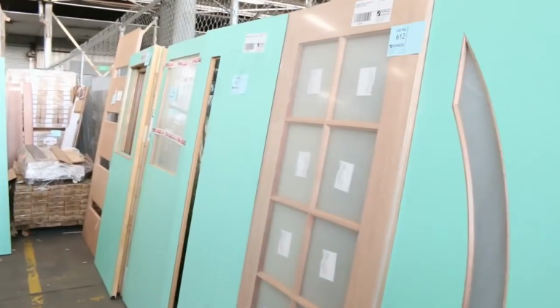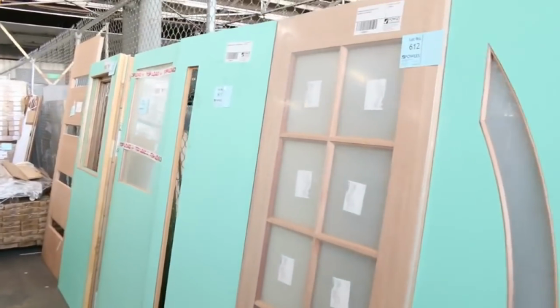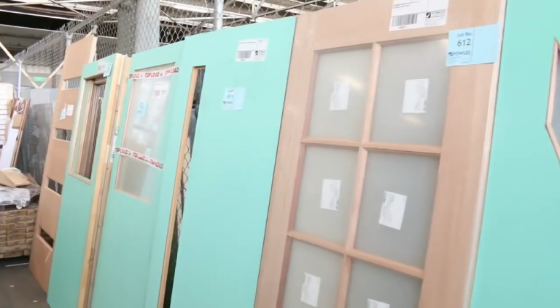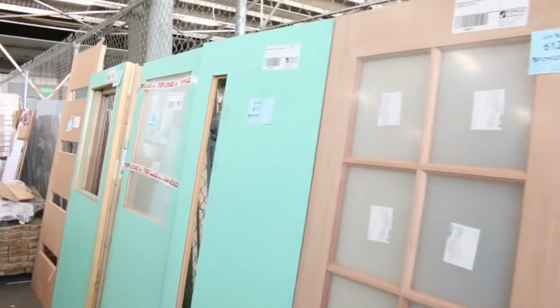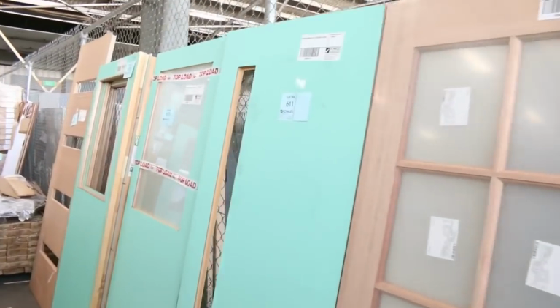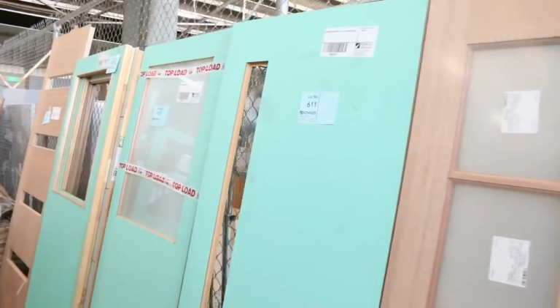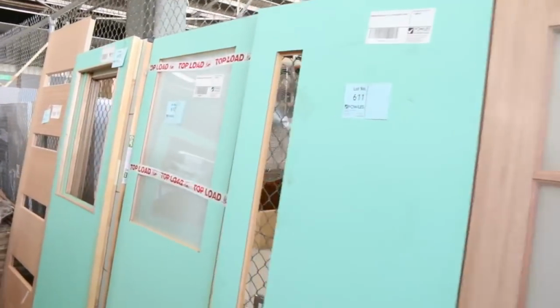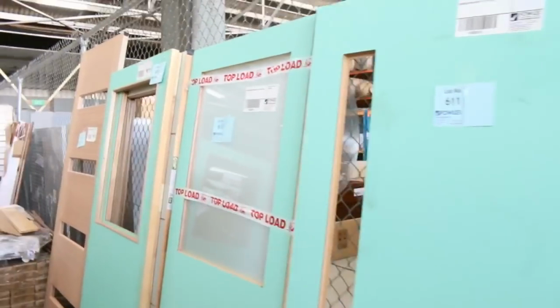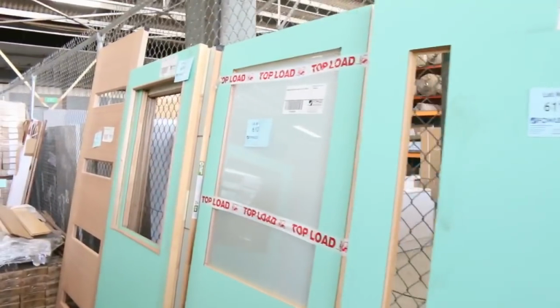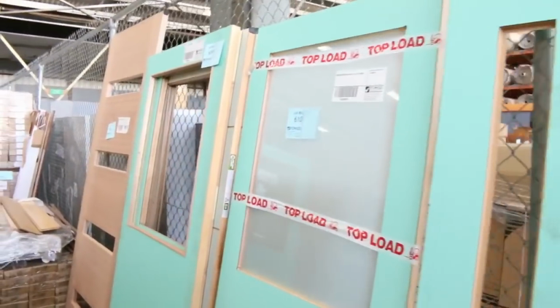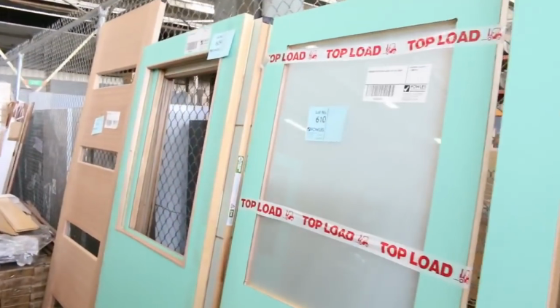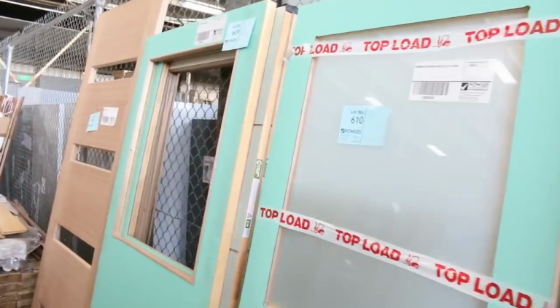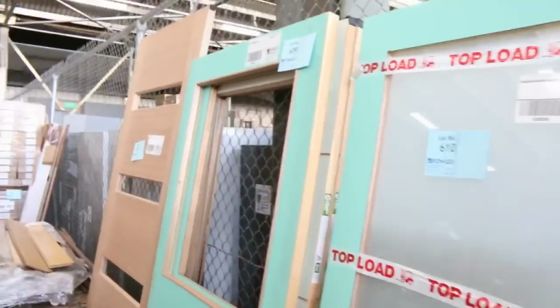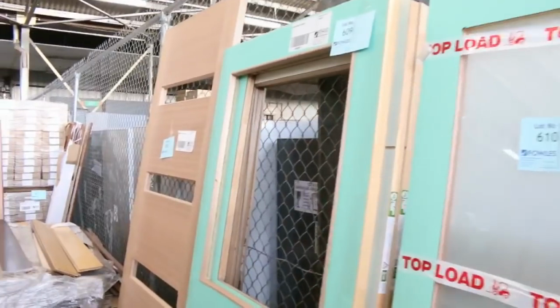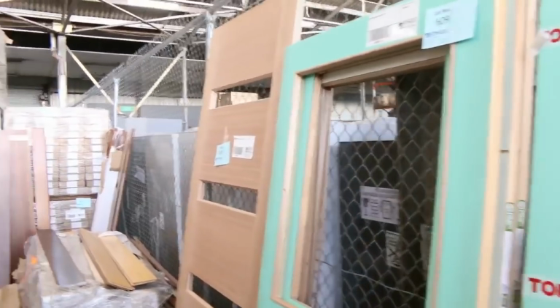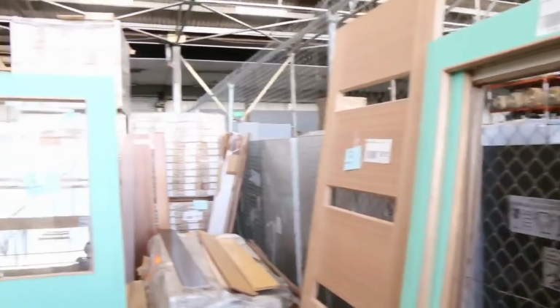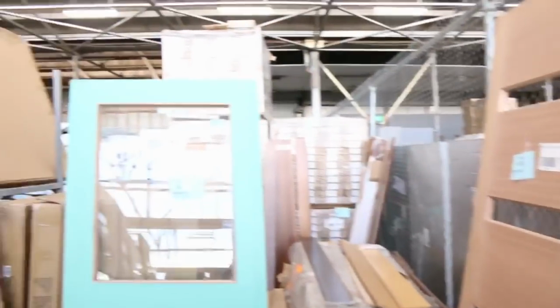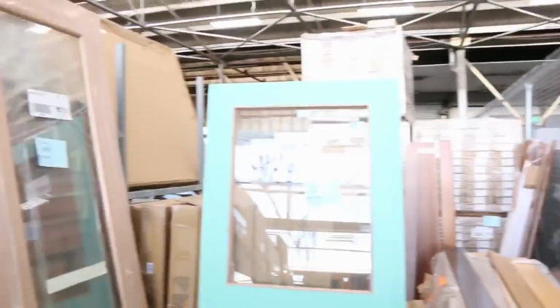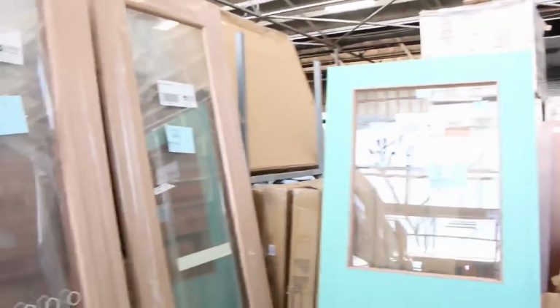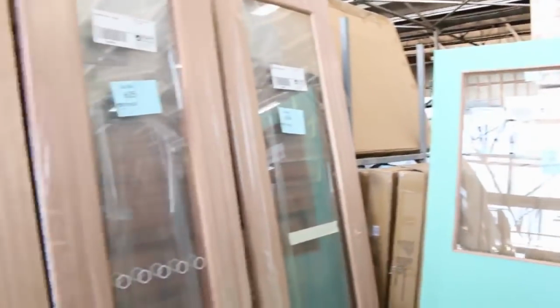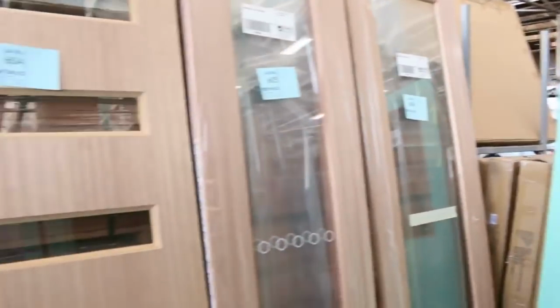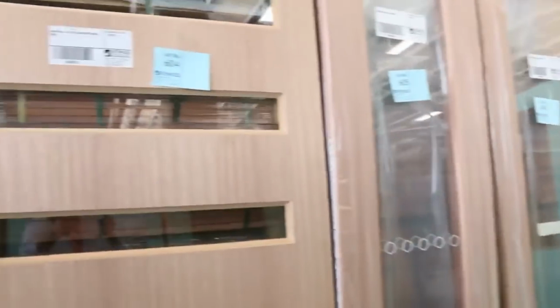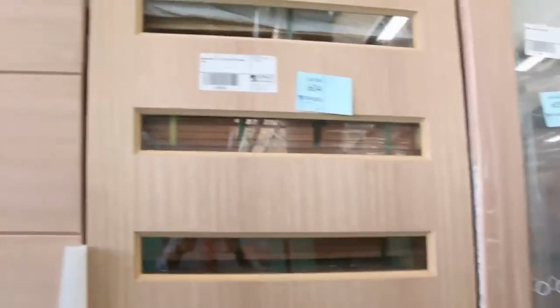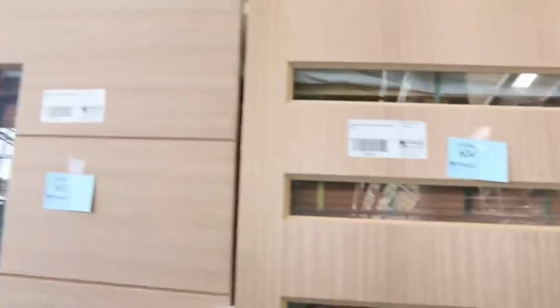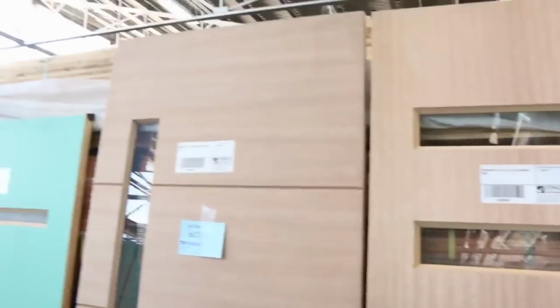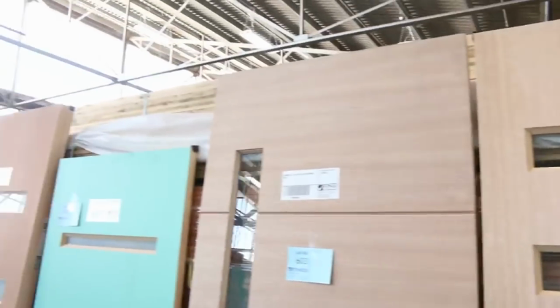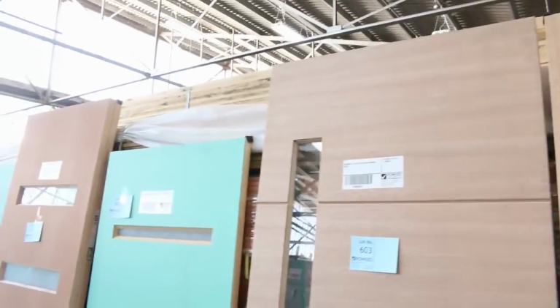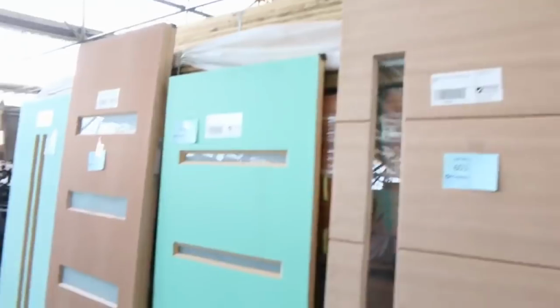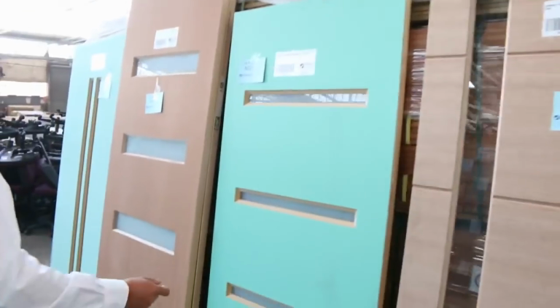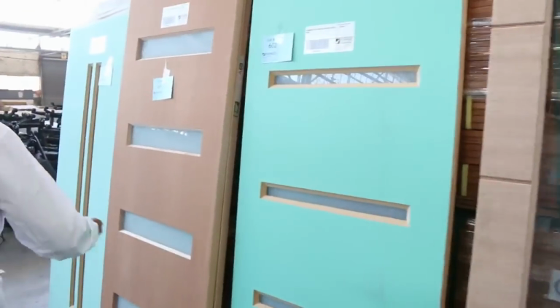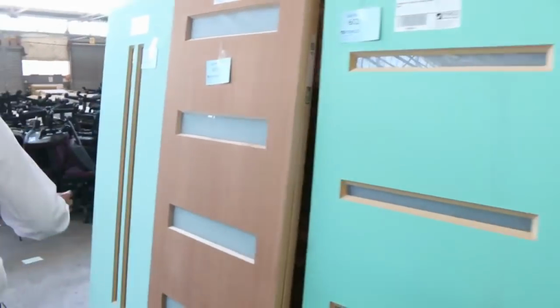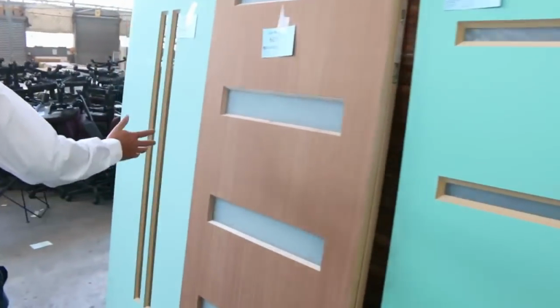Some beautiful unreserved doors there tomorrow — absolute rippers. There are some nice entrance doors, tall ones, standard size and non-standard sizes. A great selection of doors there tomorrow.